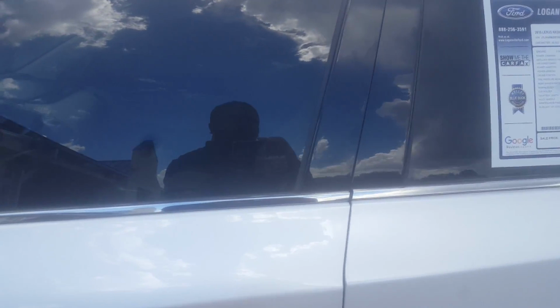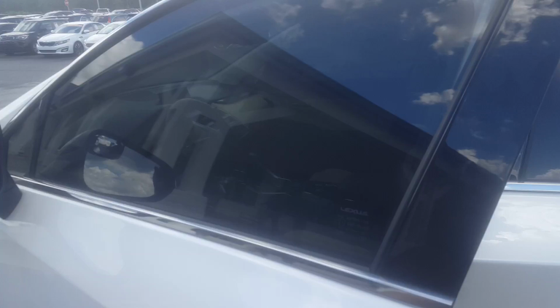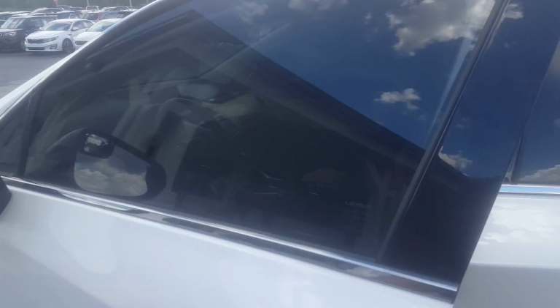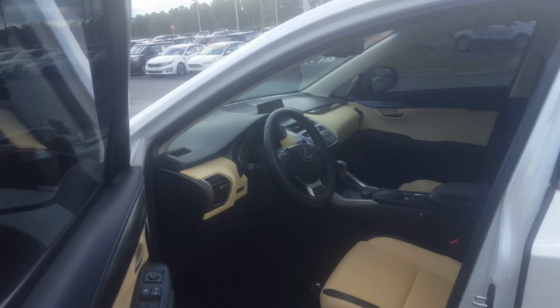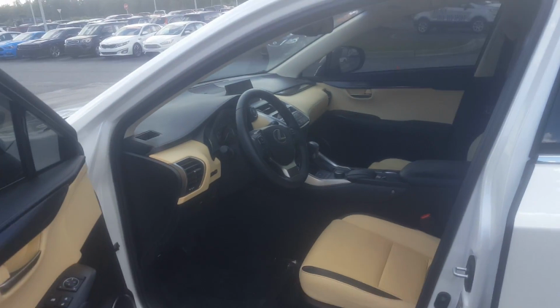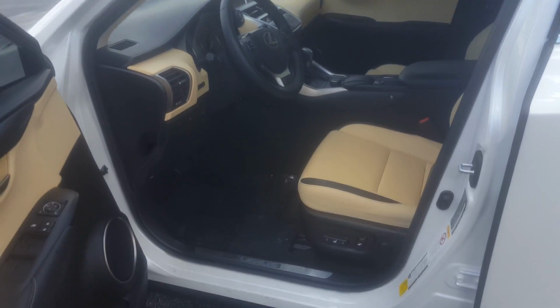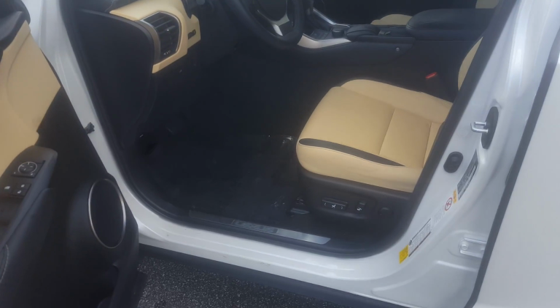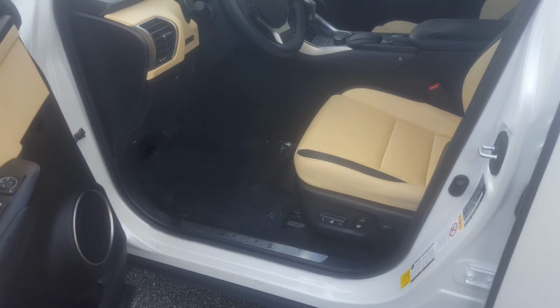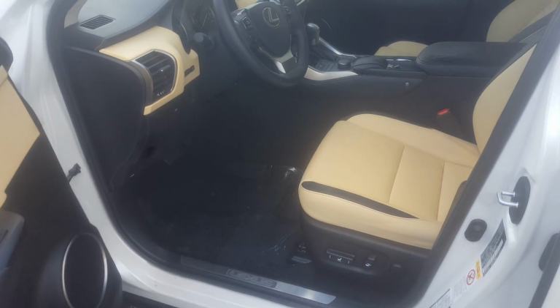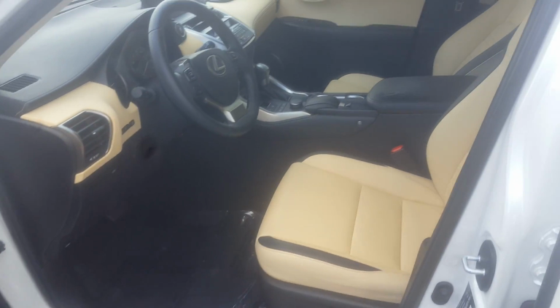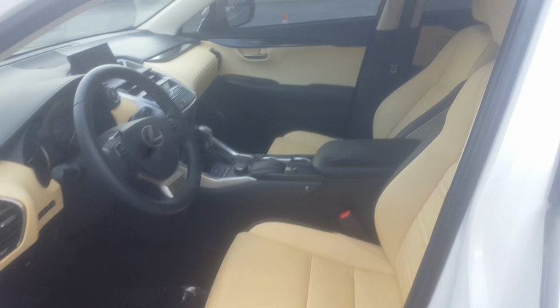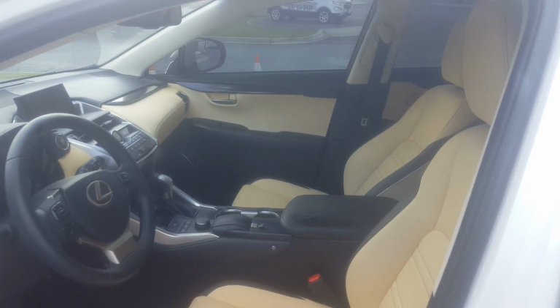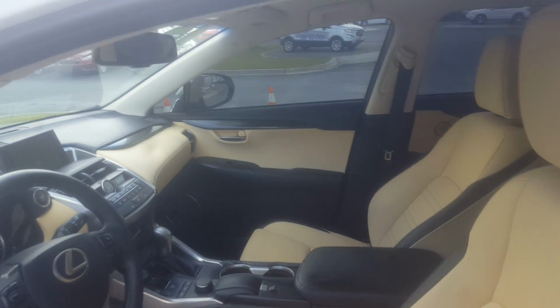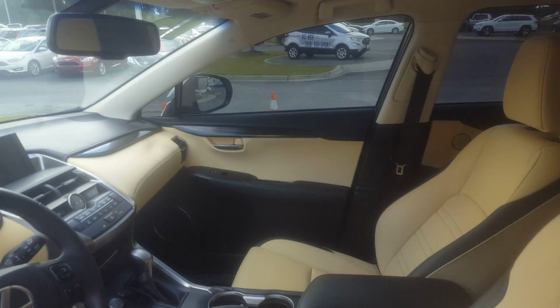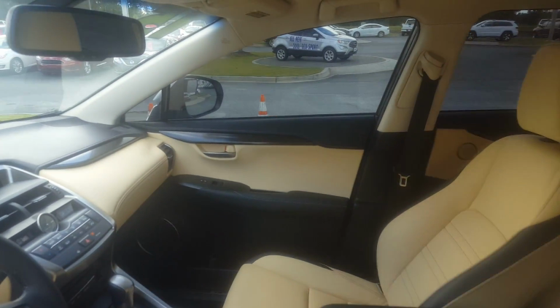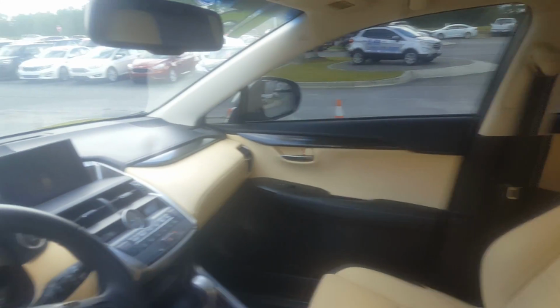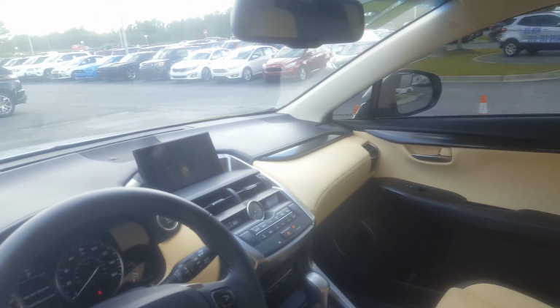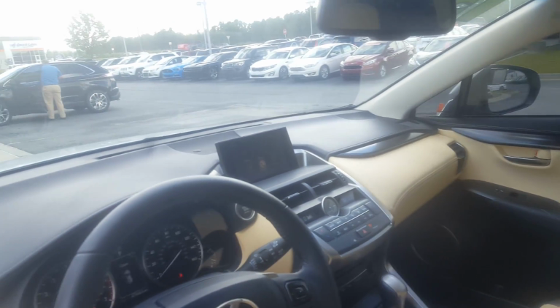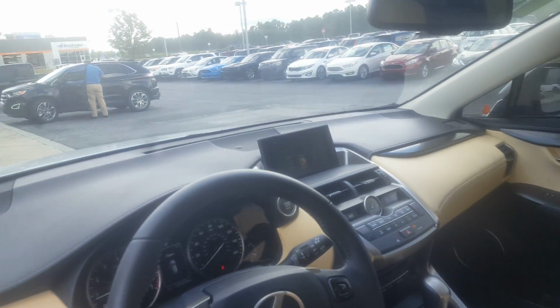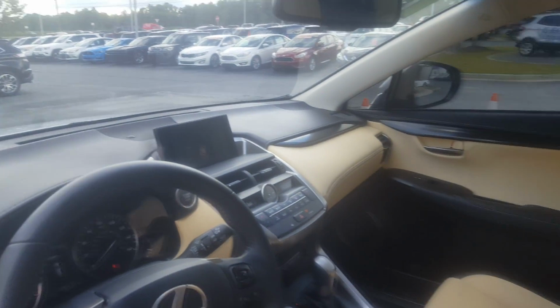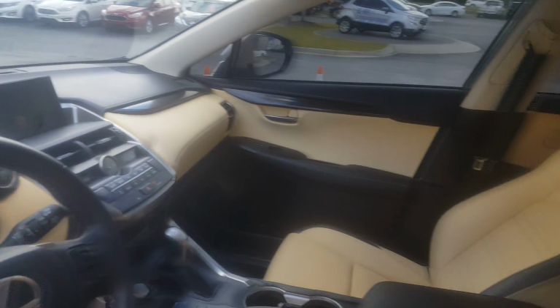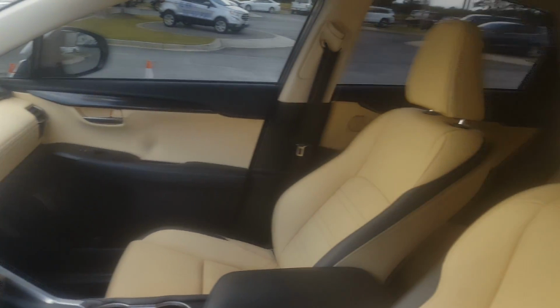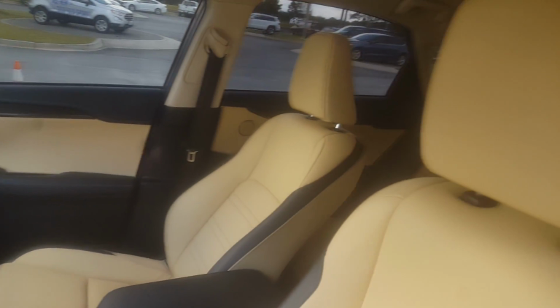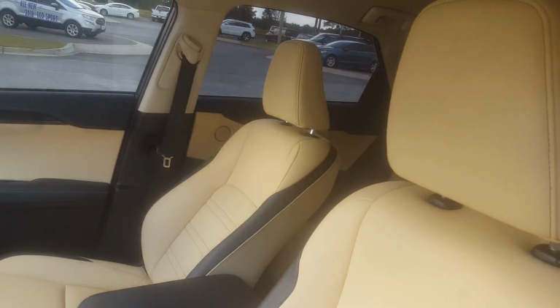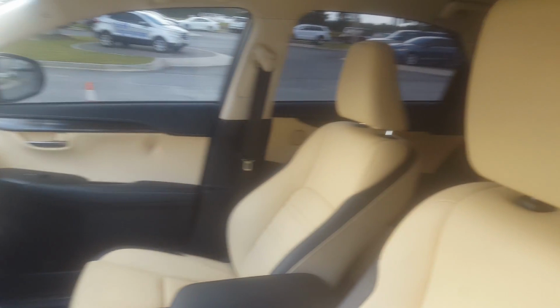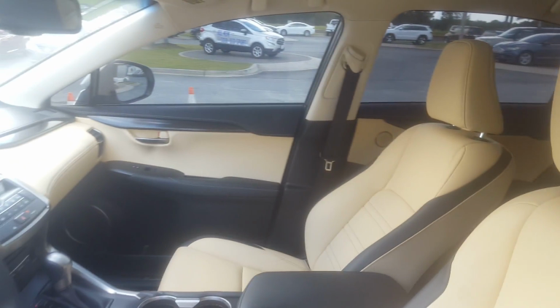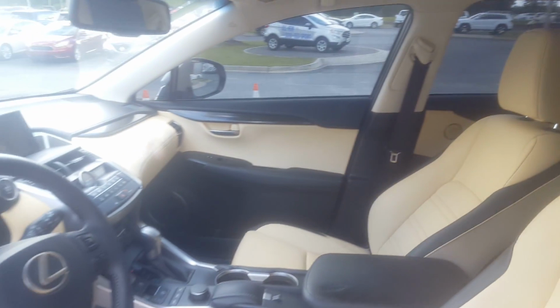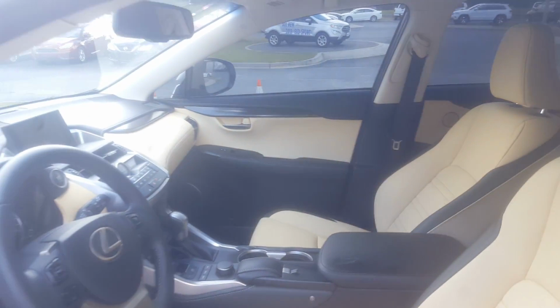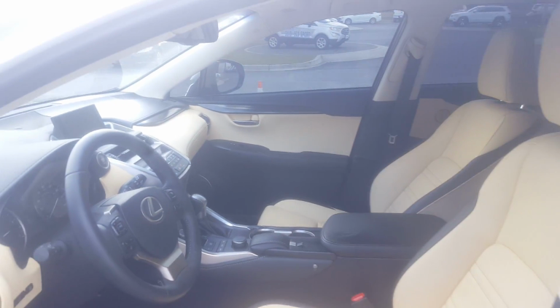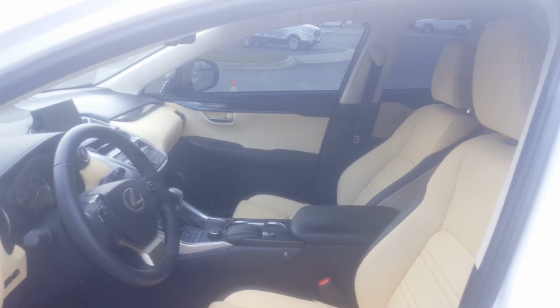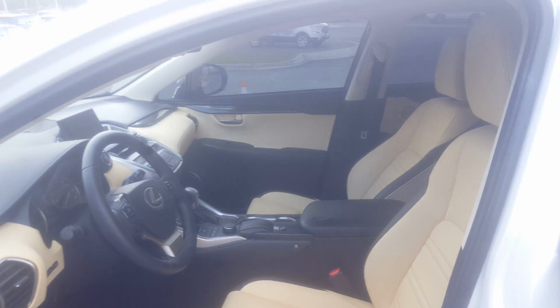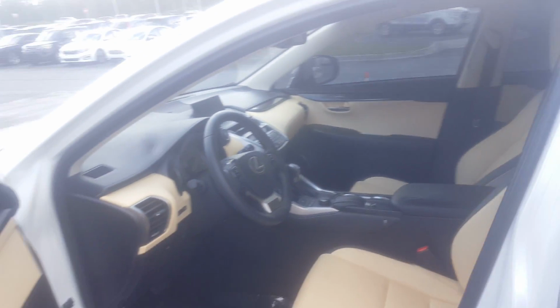Going to open it up and show it to you here. Tan interior, 8-inch screen. I'm going to open up the back seat for you and let you see how that looks.